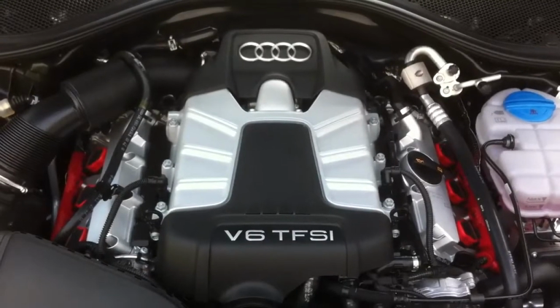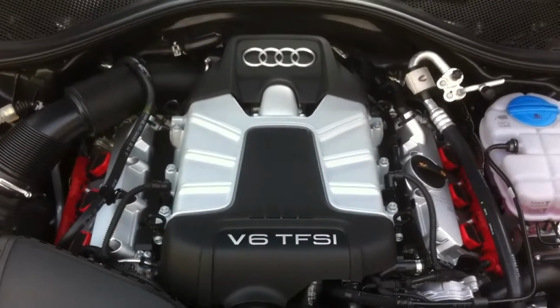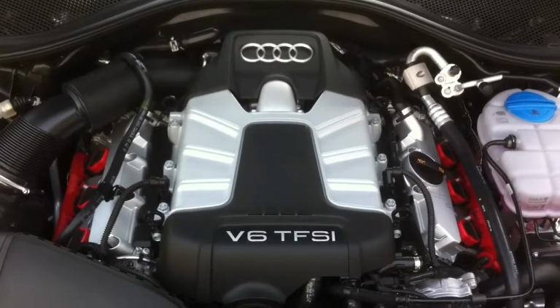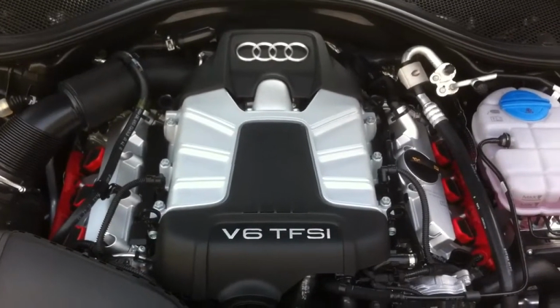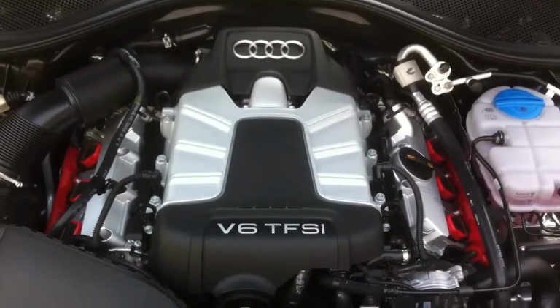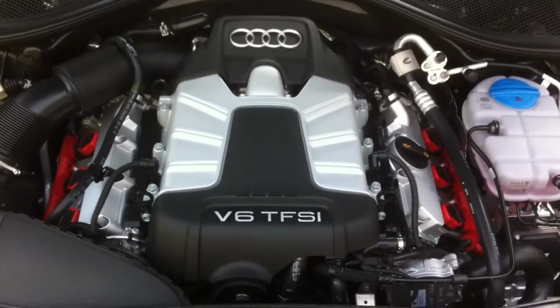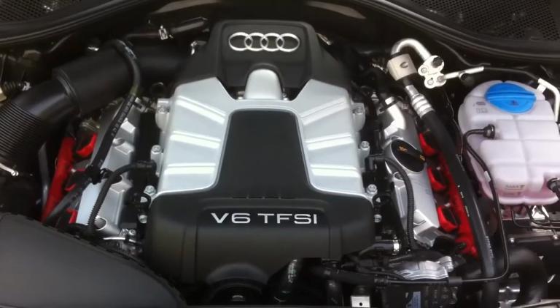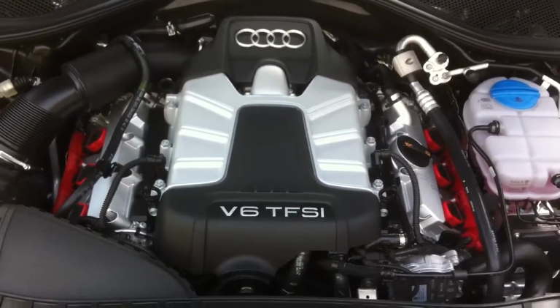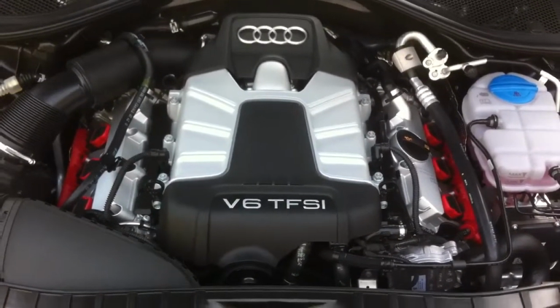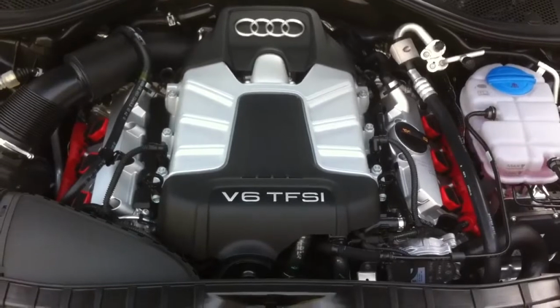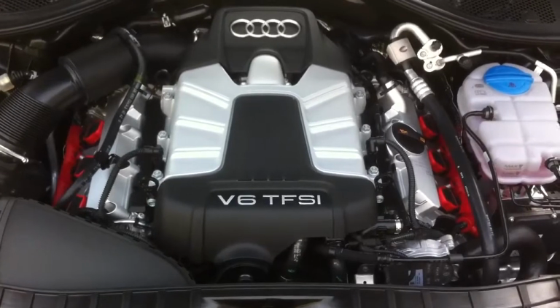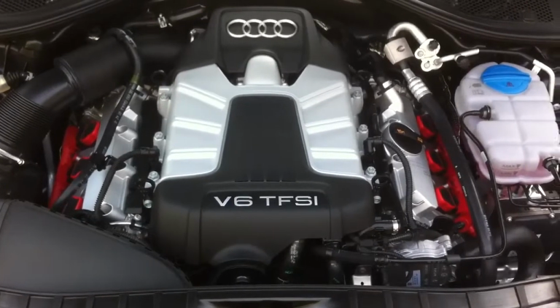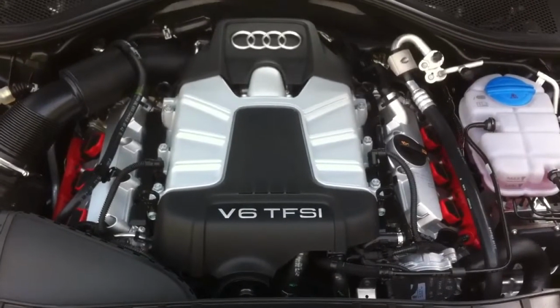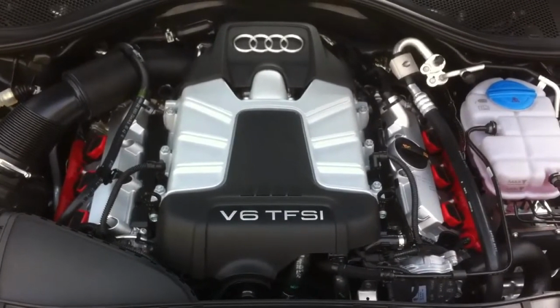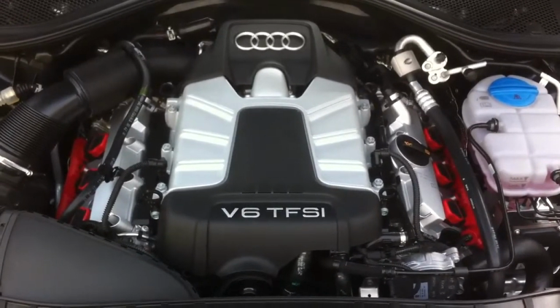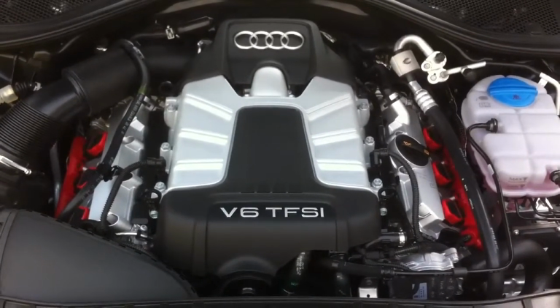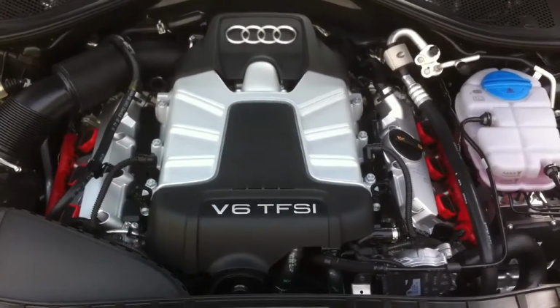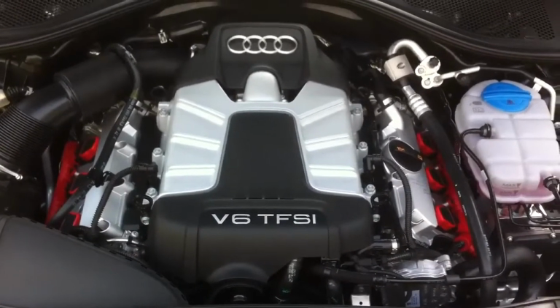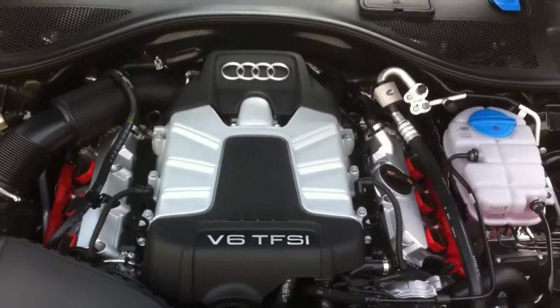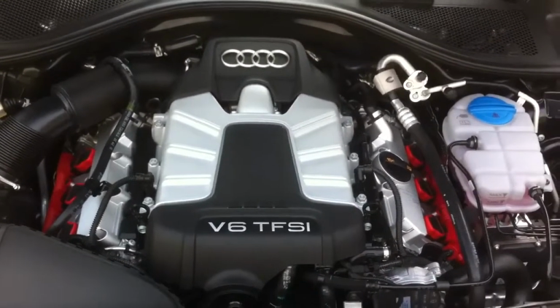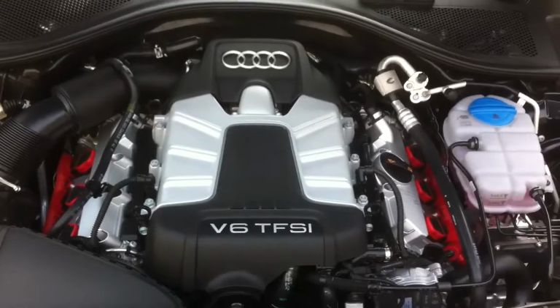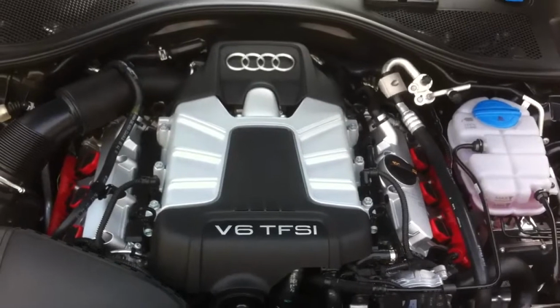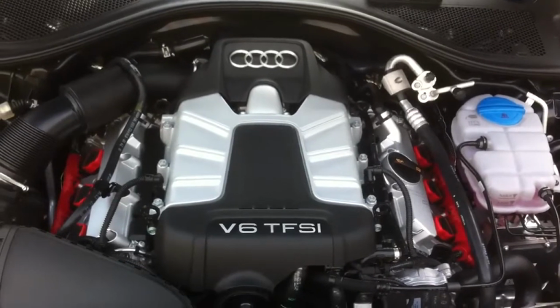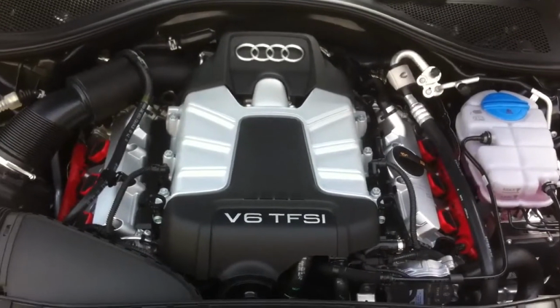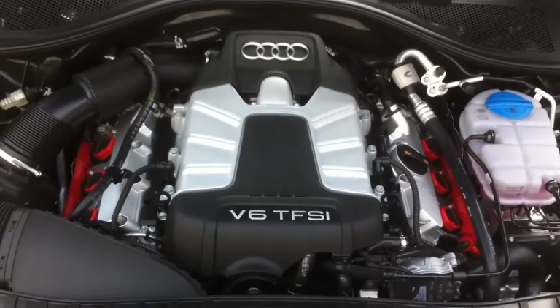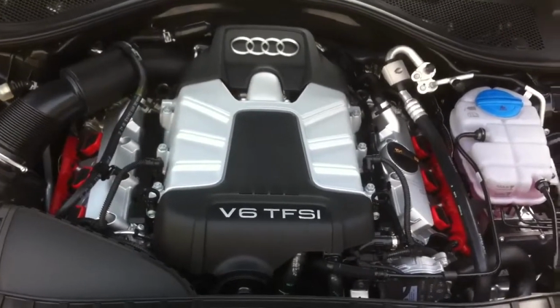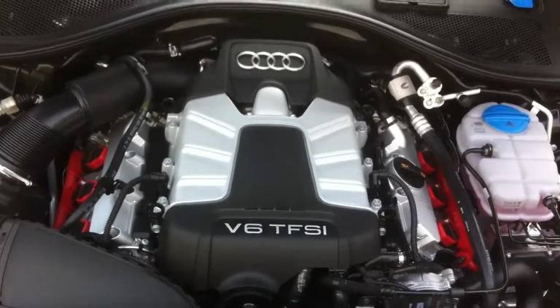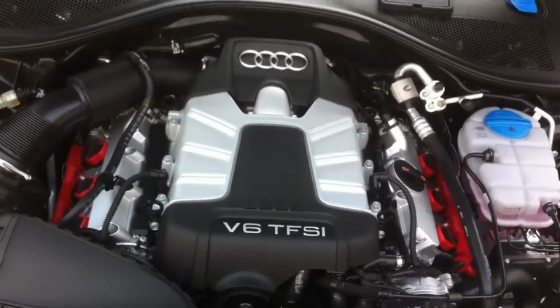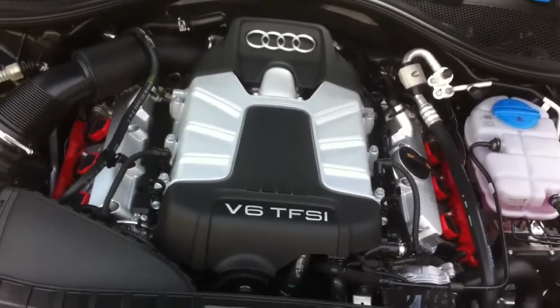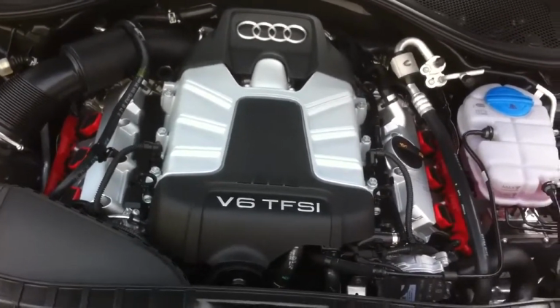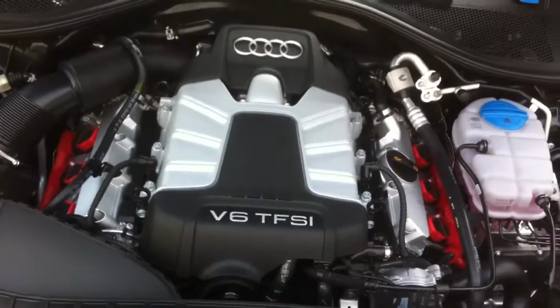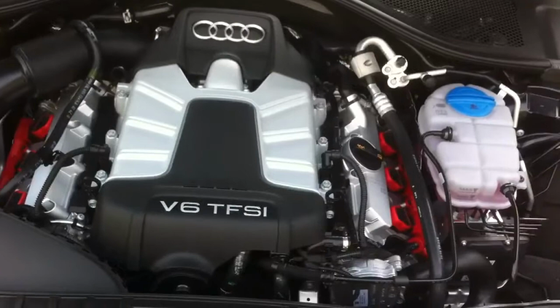Hi, this is Michael Harley with the Autoblog Shortcut. I'm standing over the engine right now, the 2012 Audi A7 3.0T. I wanted to give you guys a real quick overview of the engine, a couple of major components, and talk a little bit about its power output.